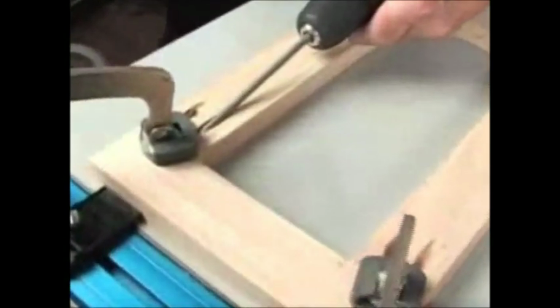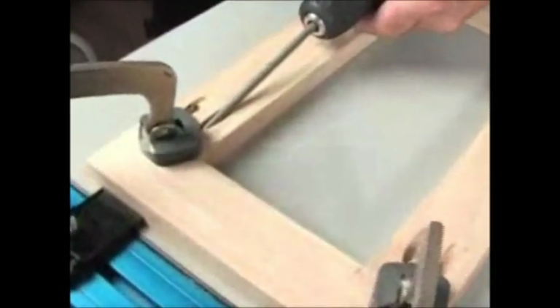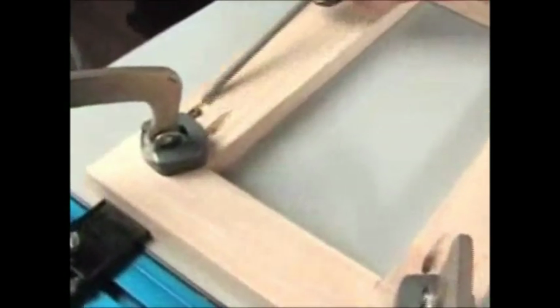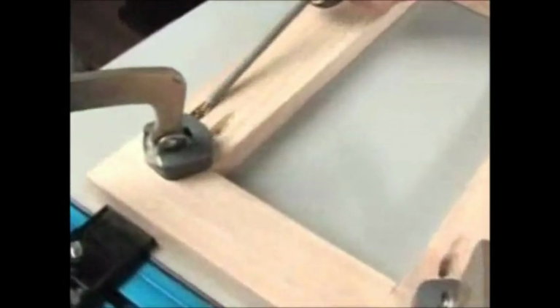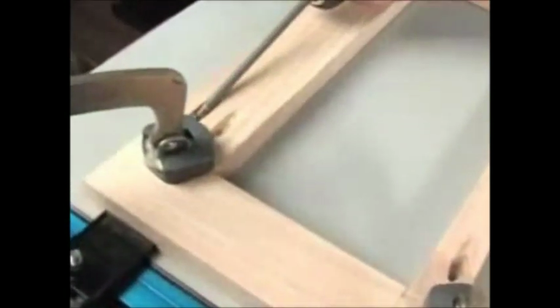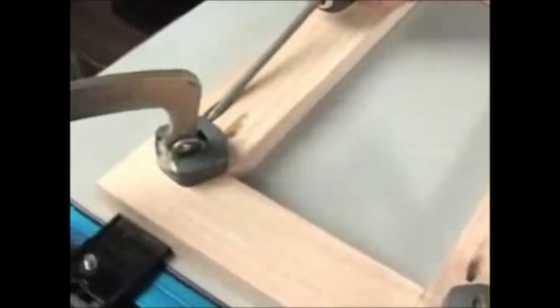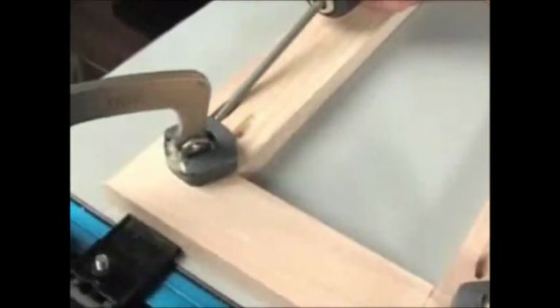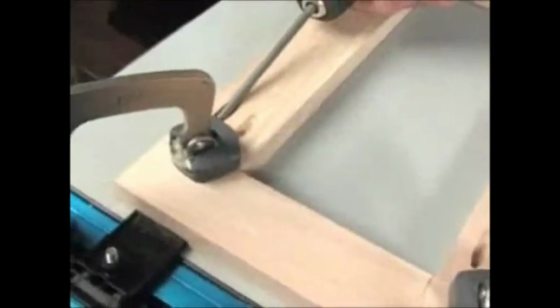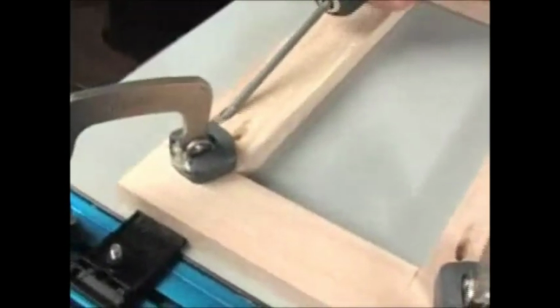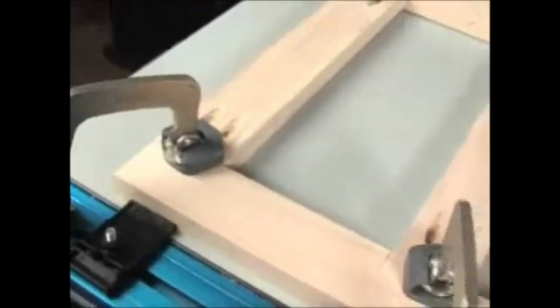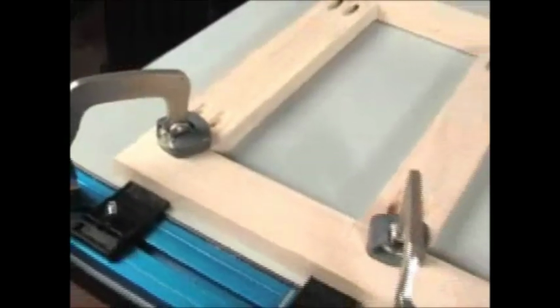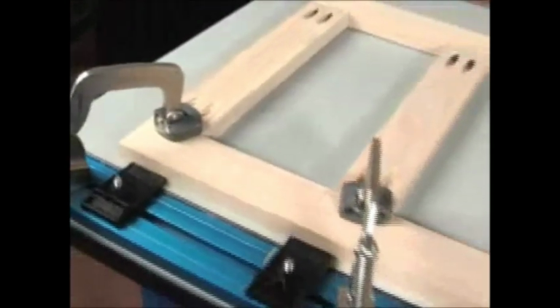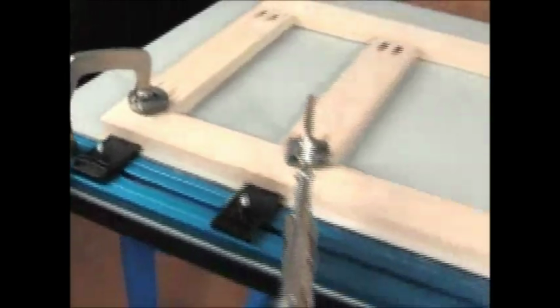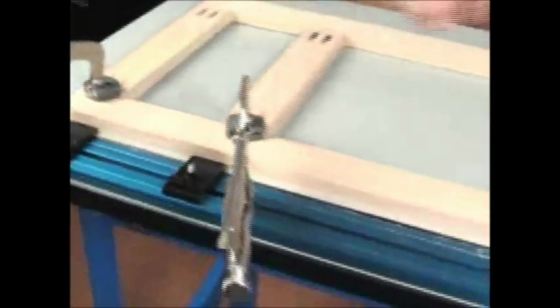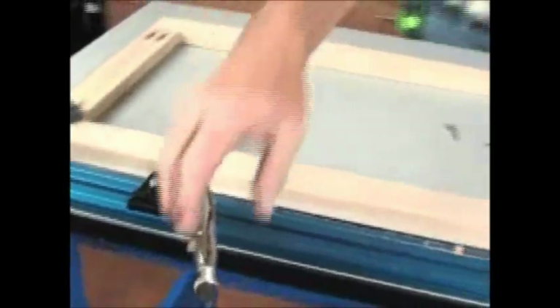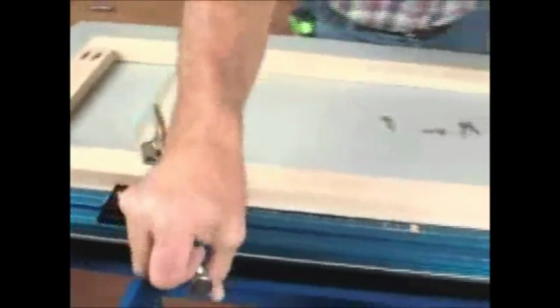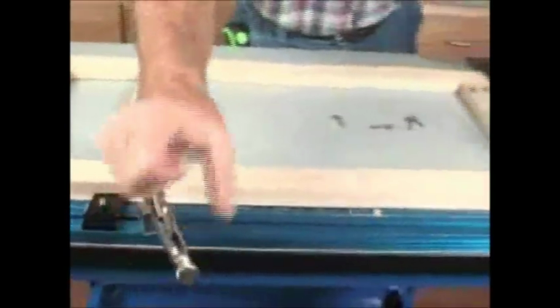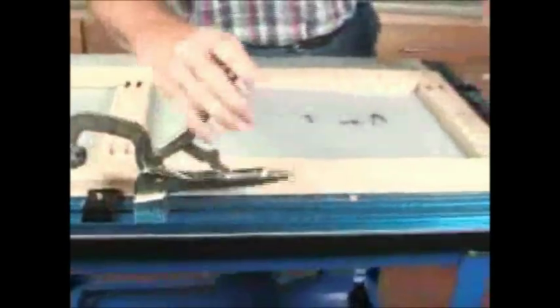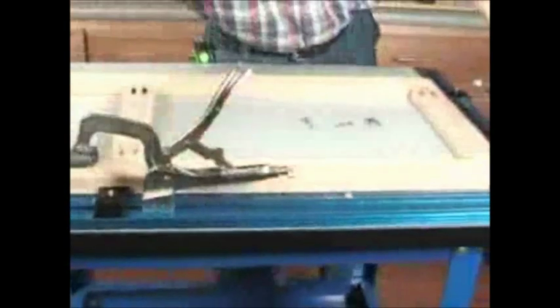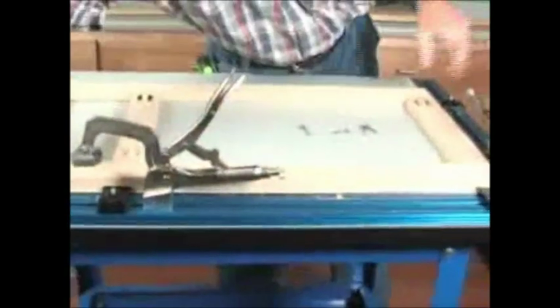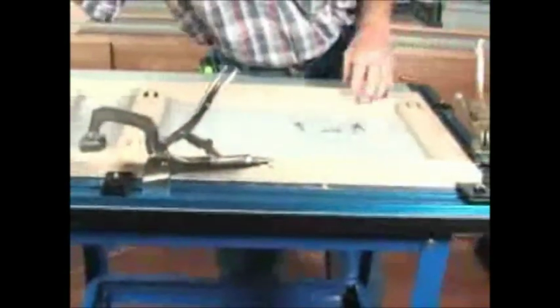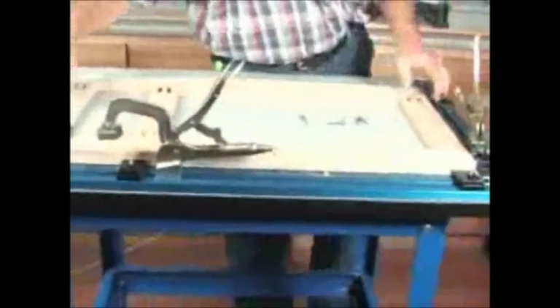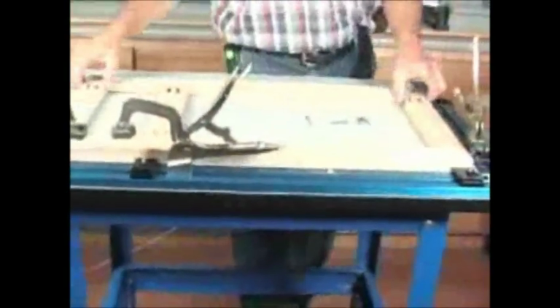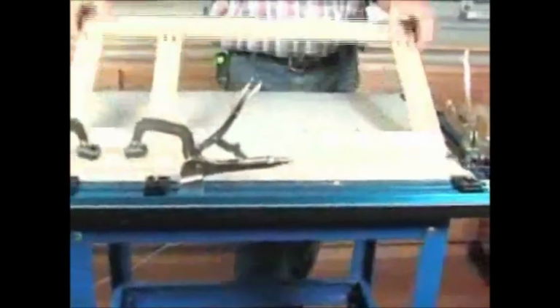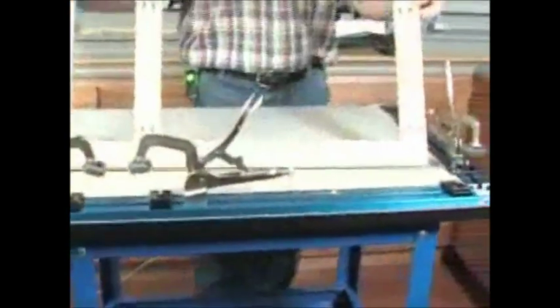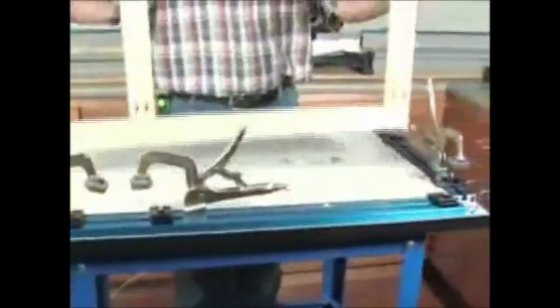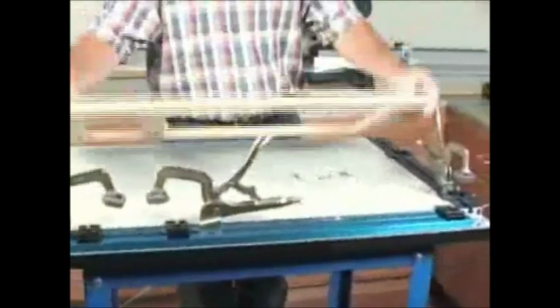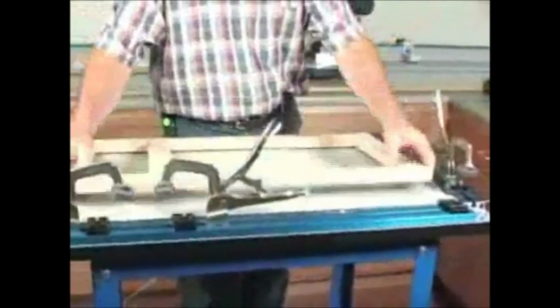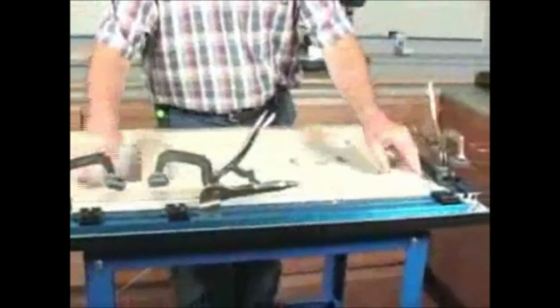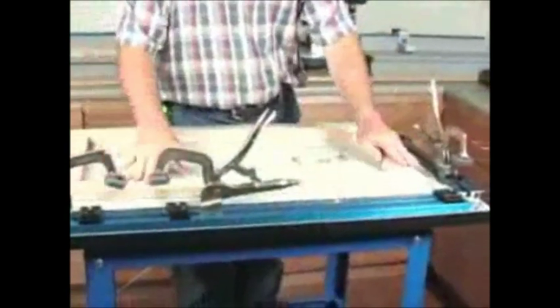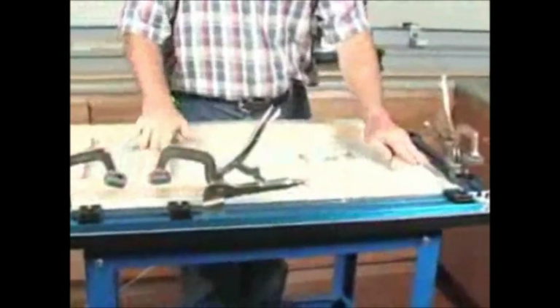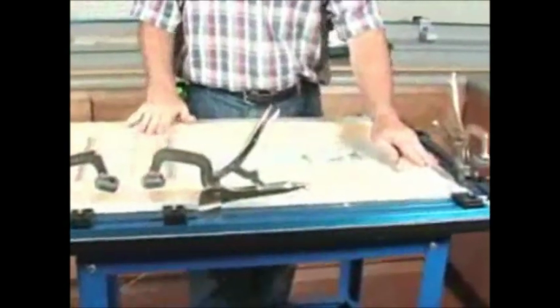By applying consistent downward pressure, the bench clamps keep each joint secure and flush while the screw is driven. Each joint now takes less time, less effort and produces better results every time.